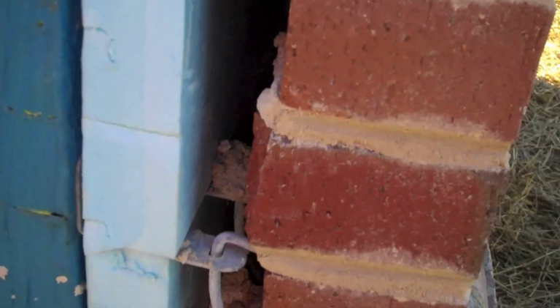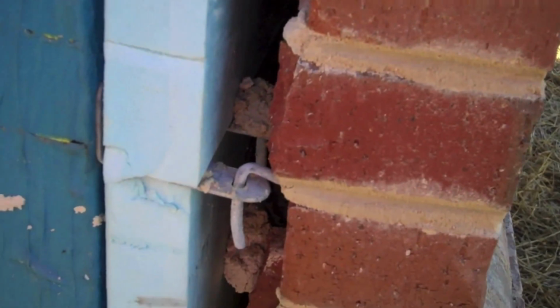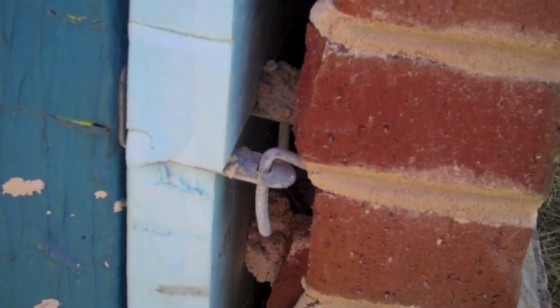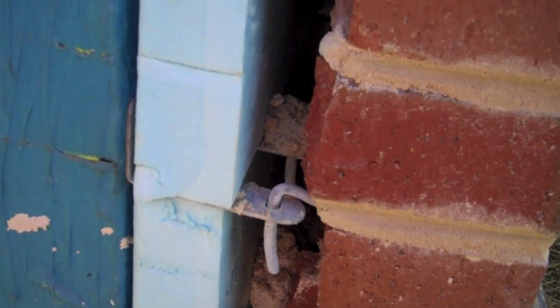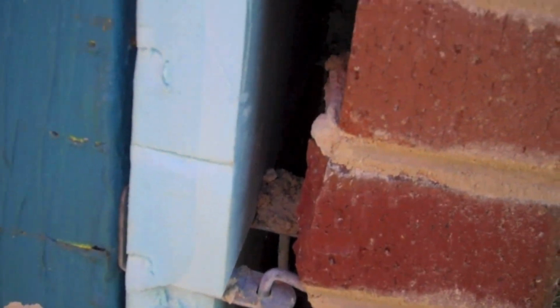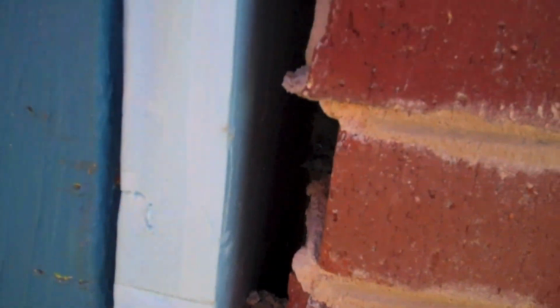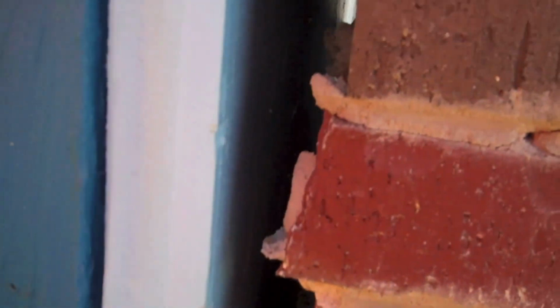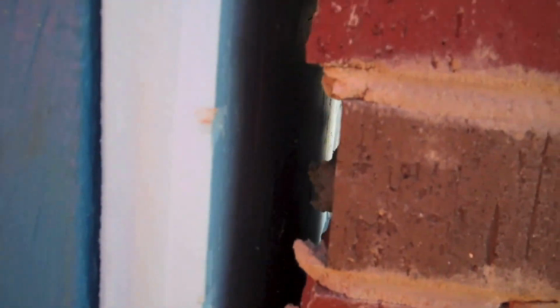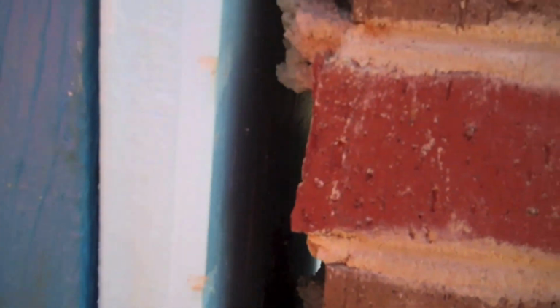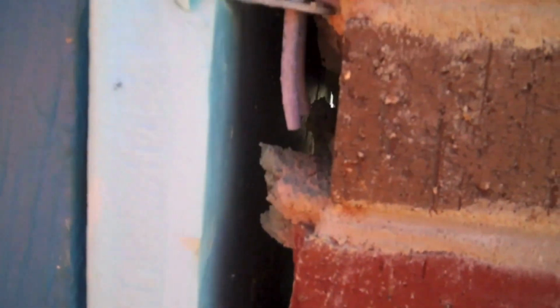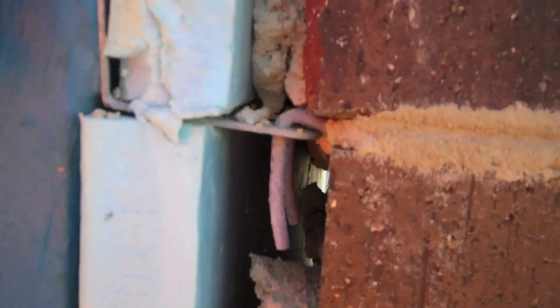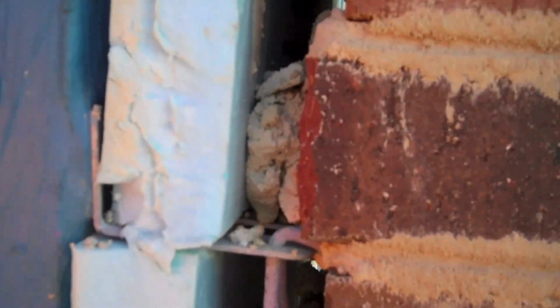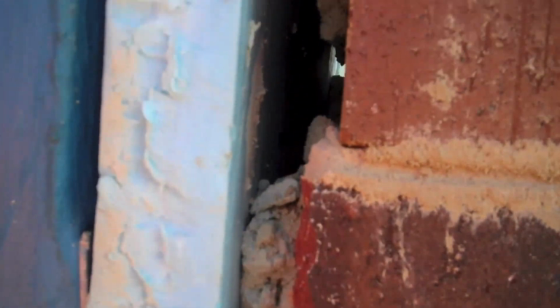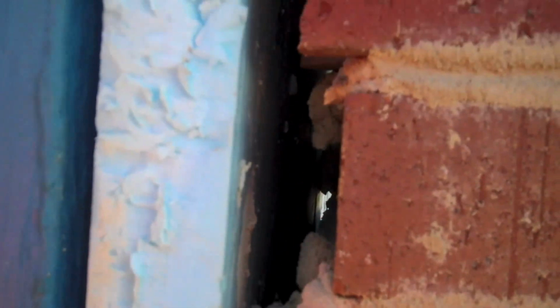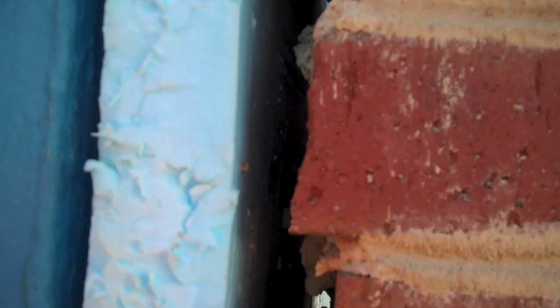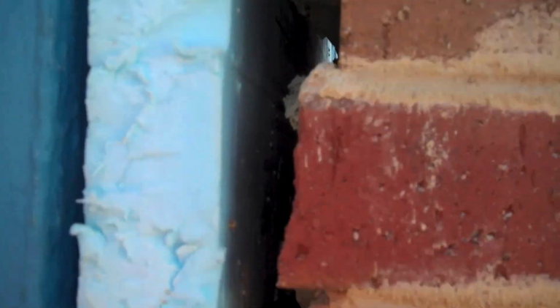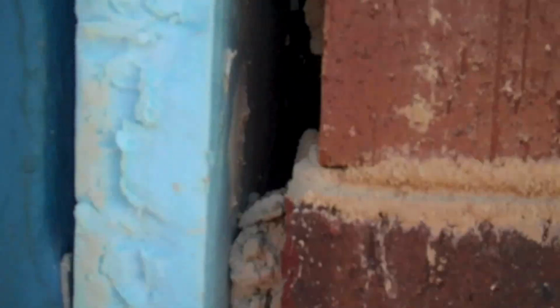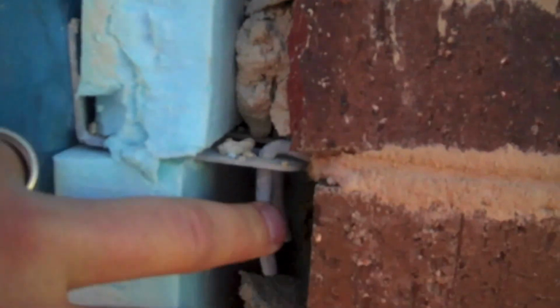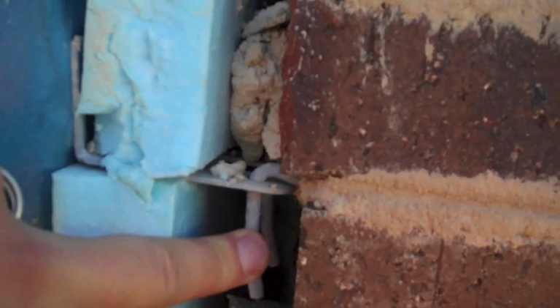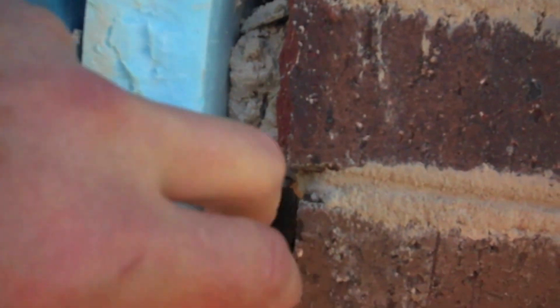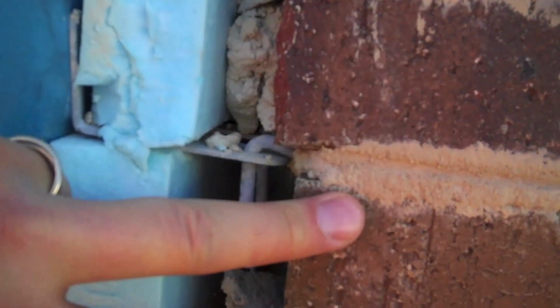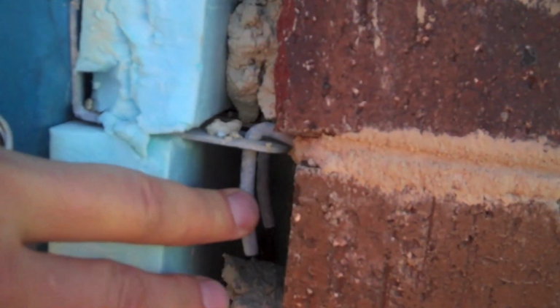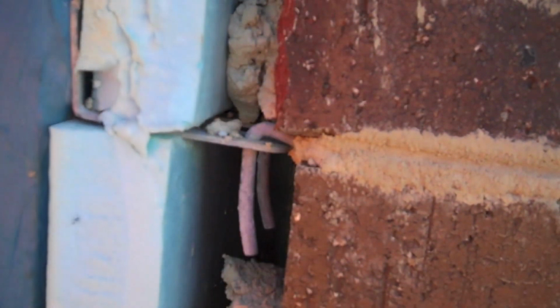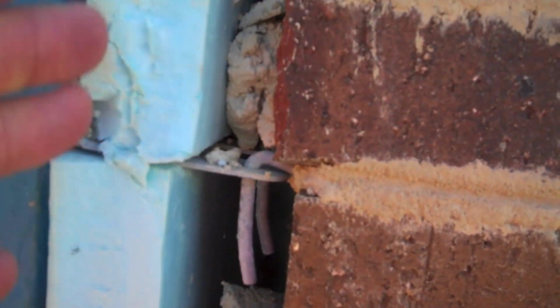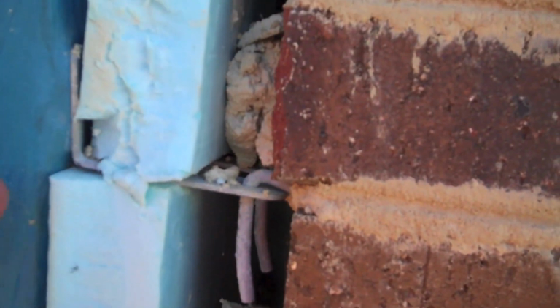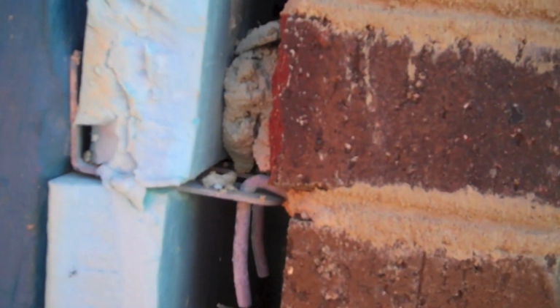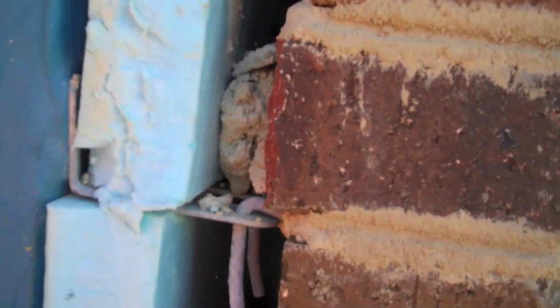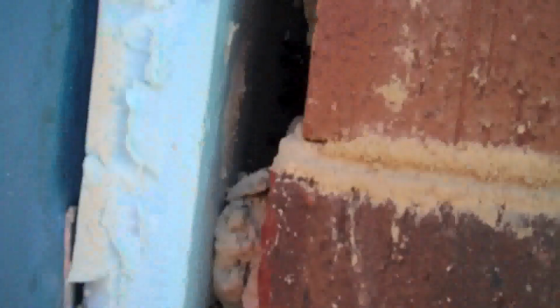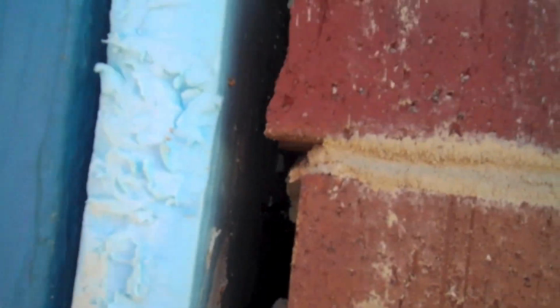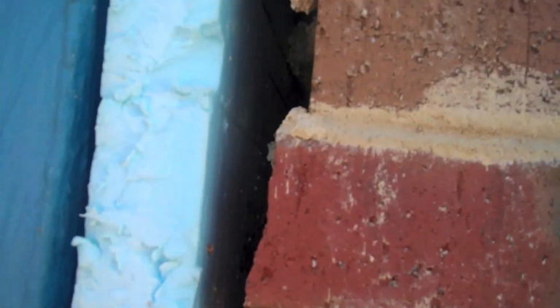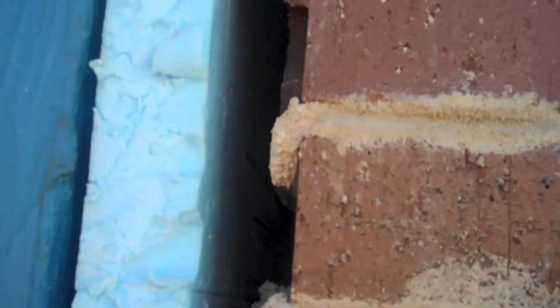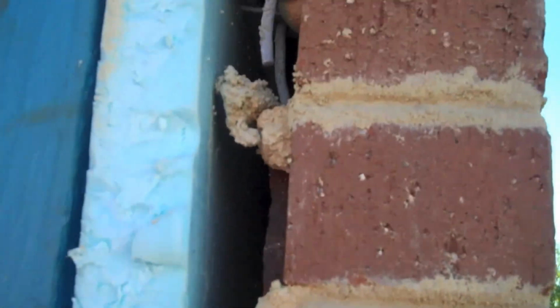Here you can see the makeup of the brick wall and how it's attached to the surface of the building itself. These brackets are mortared in between the brick and it holds the brick in place so it won't fall forward or shift on you.